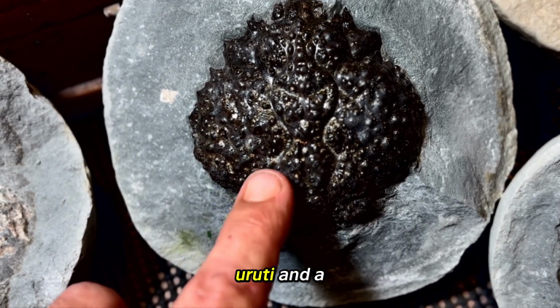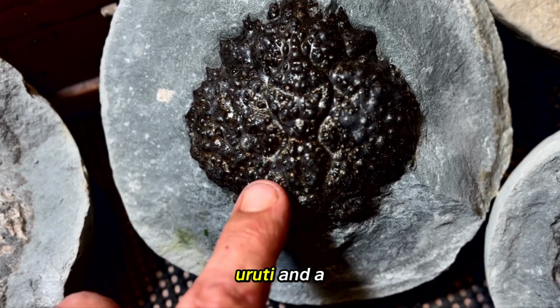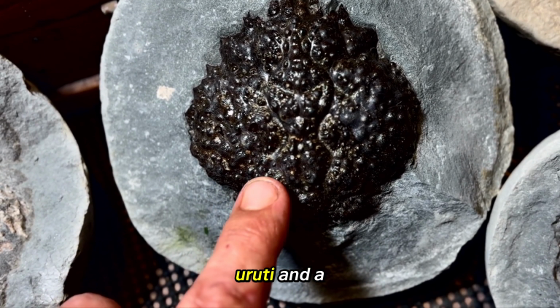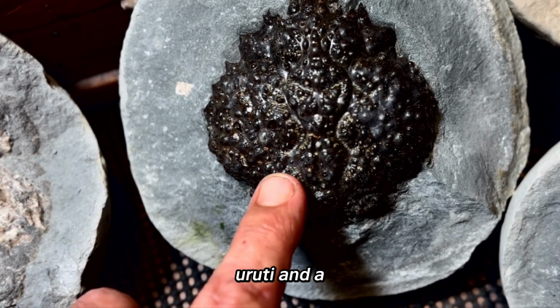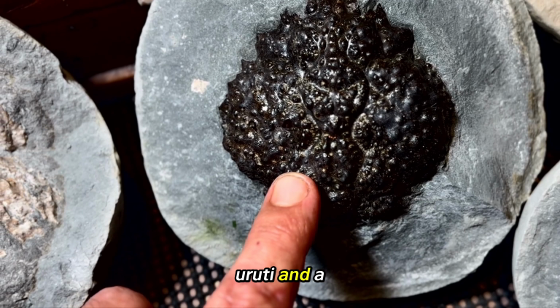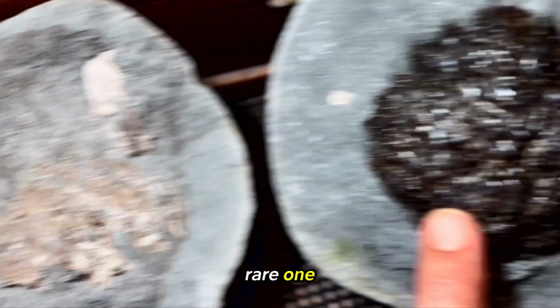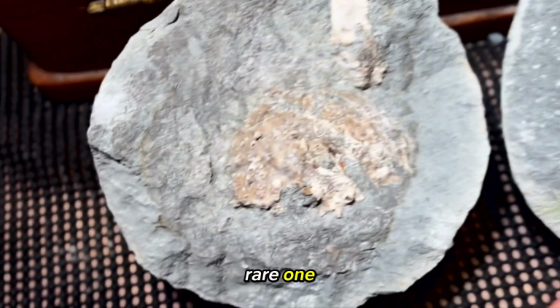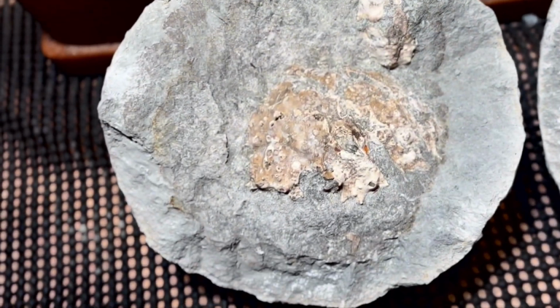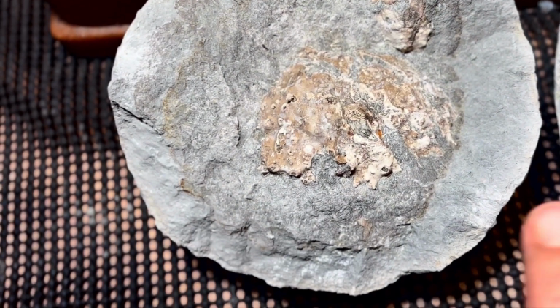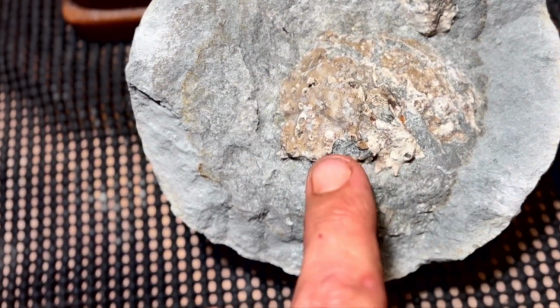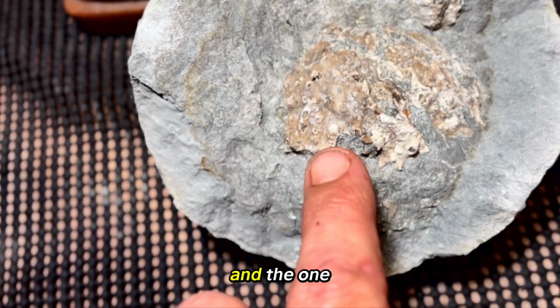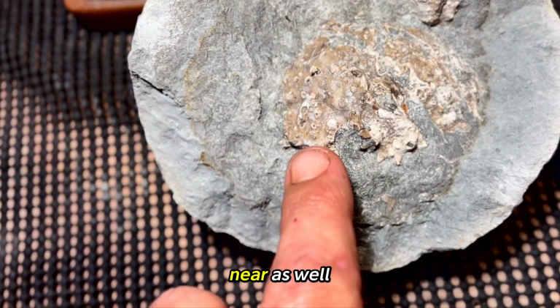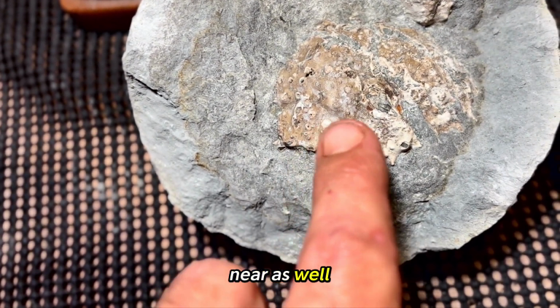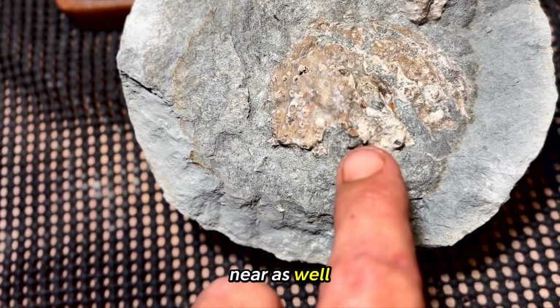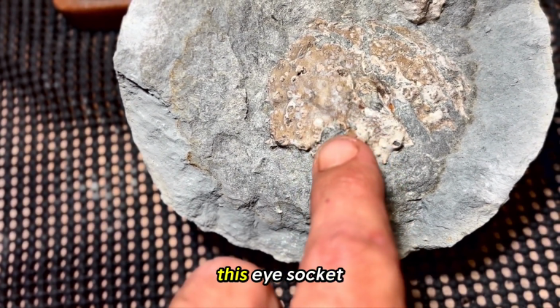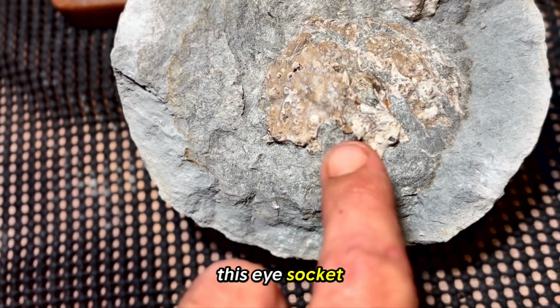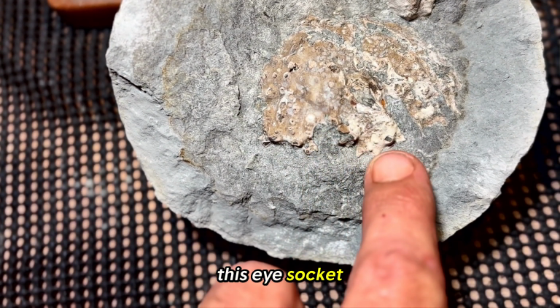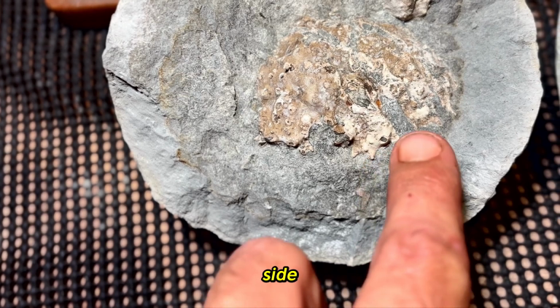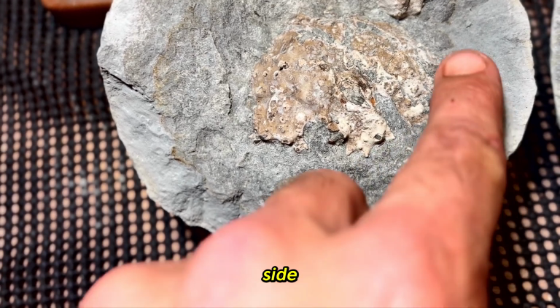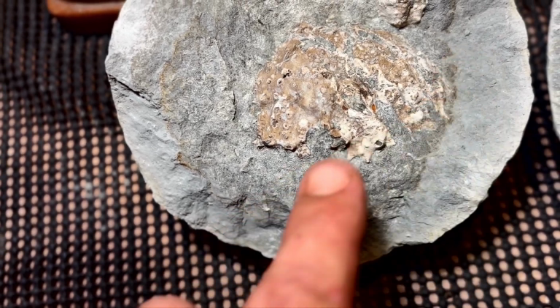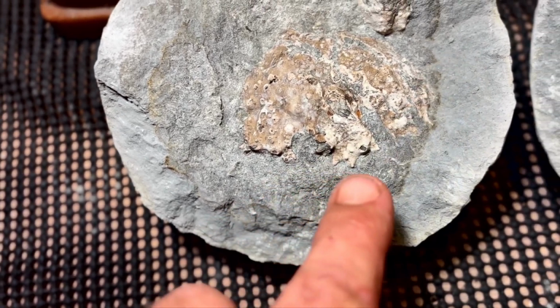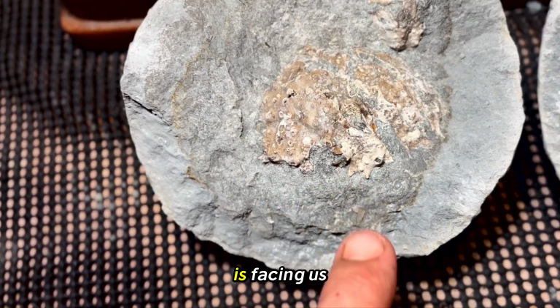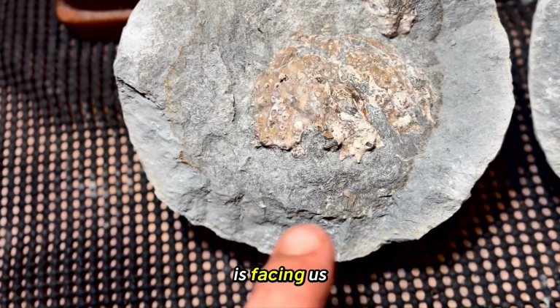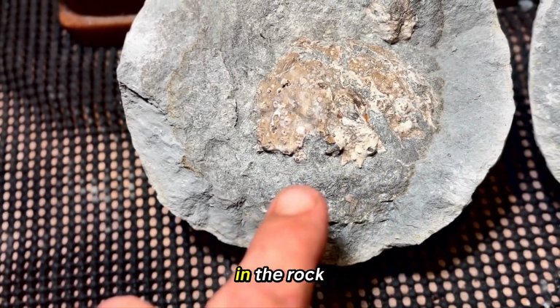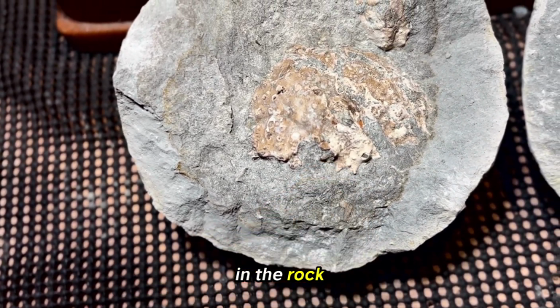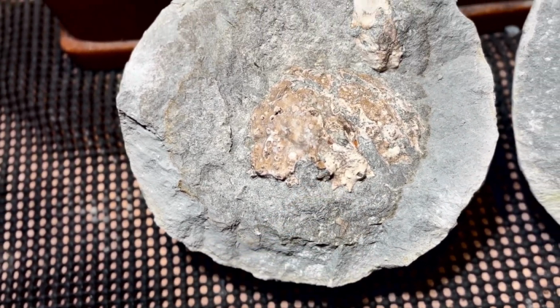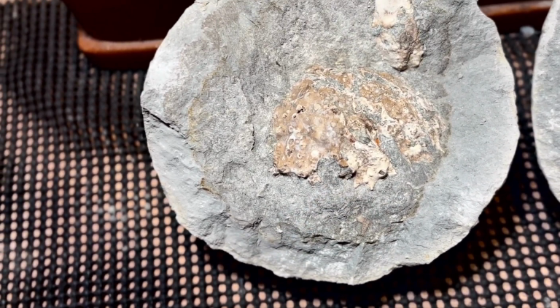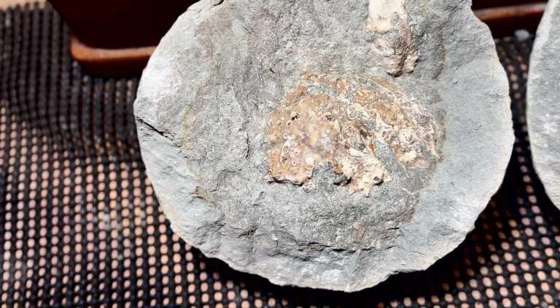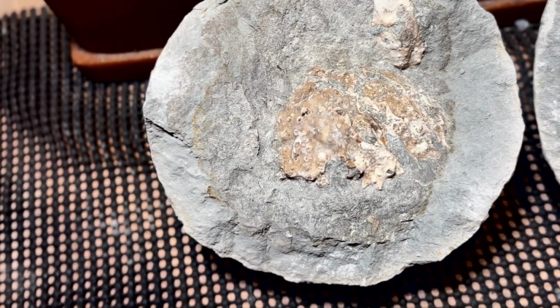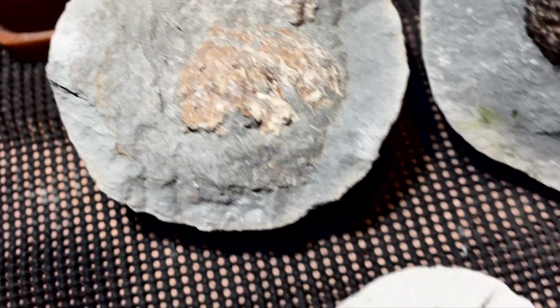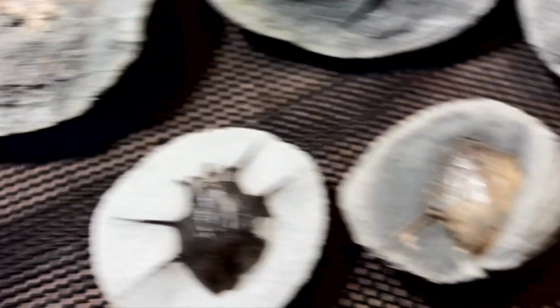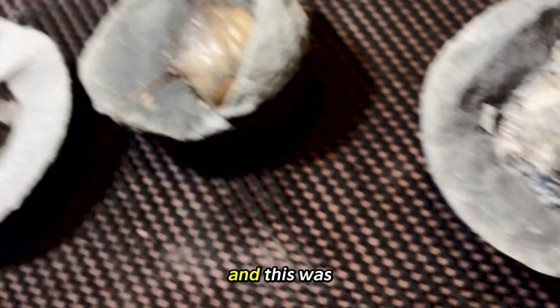This crab obviously broke his carapace off to have a moult. It's not the best quality, unlike this one over here which is just stunning — if you look at that, that is absolutely perfect. Leptomythrax — quite a rare one. I've got one in there as well, his eye socket side facing us in the rock.